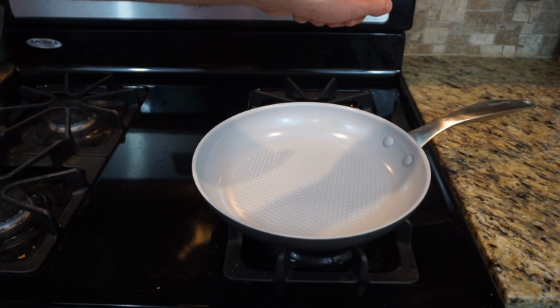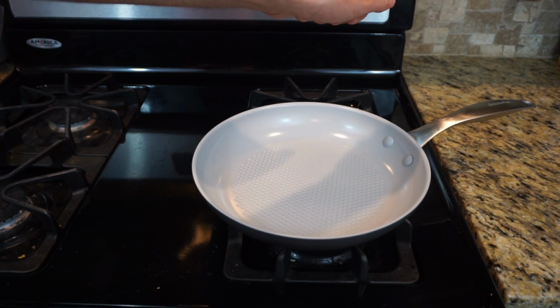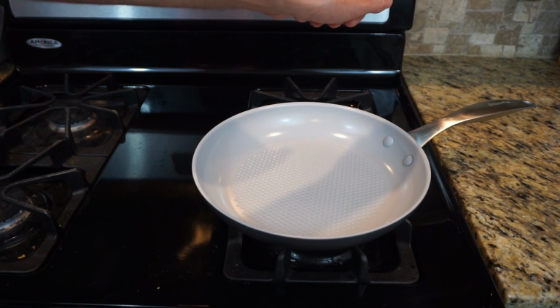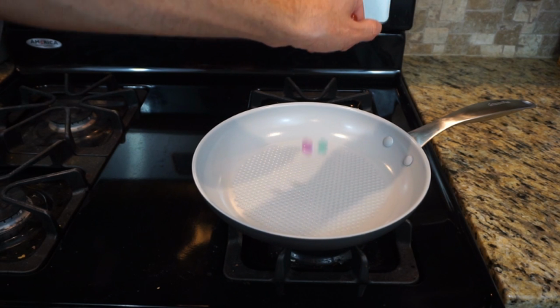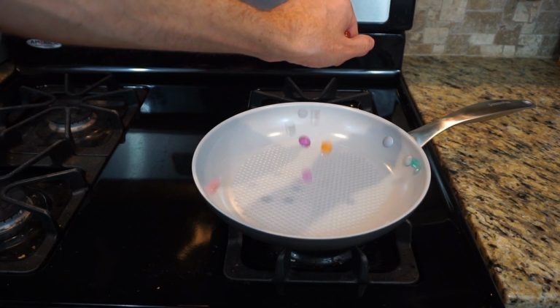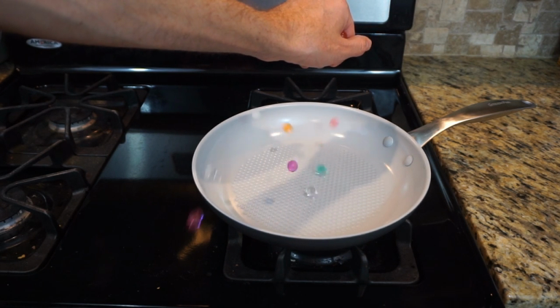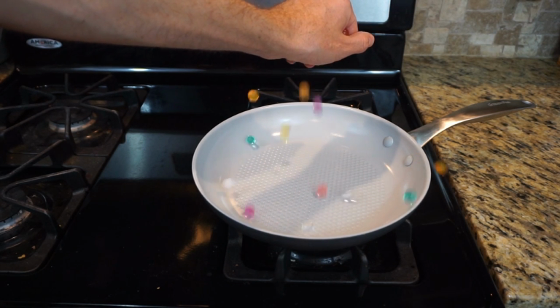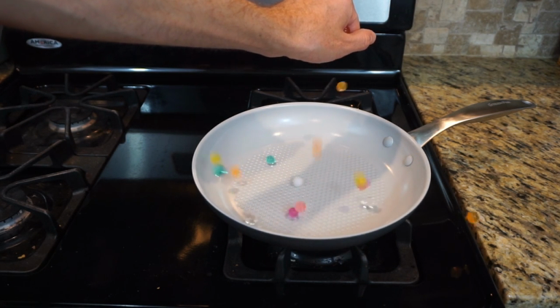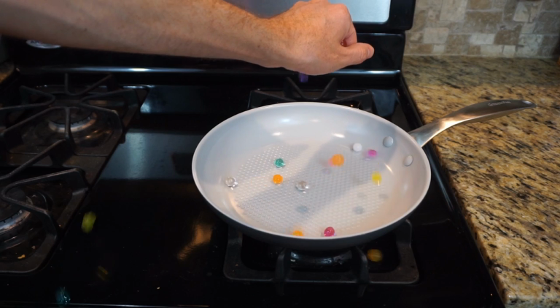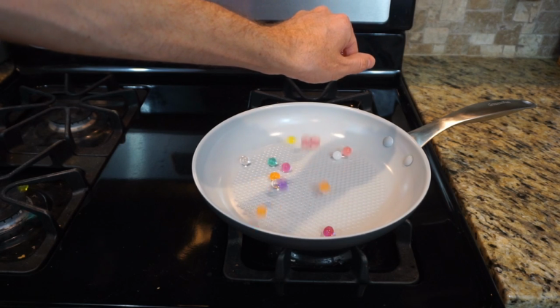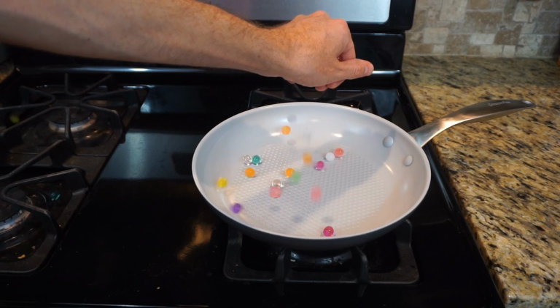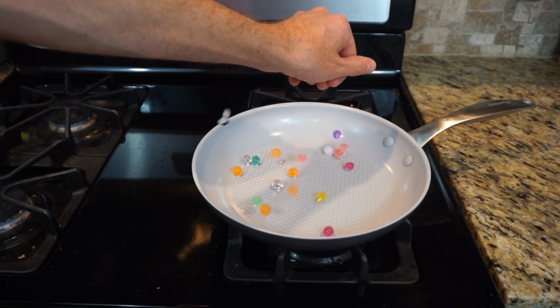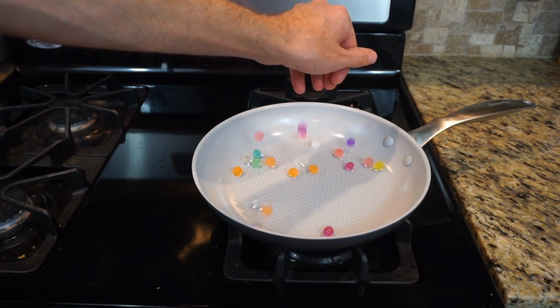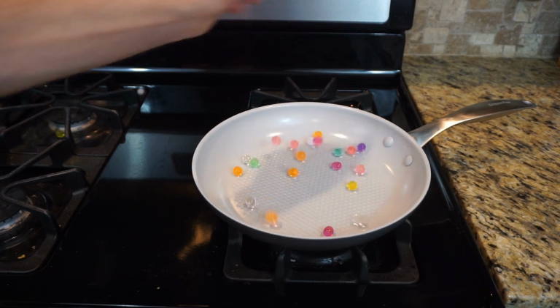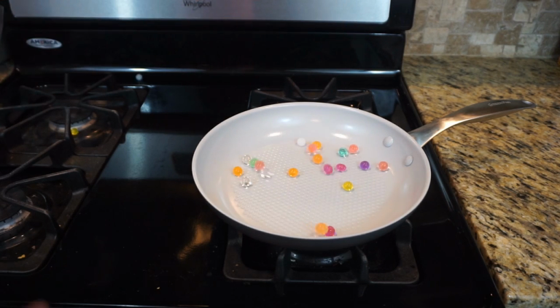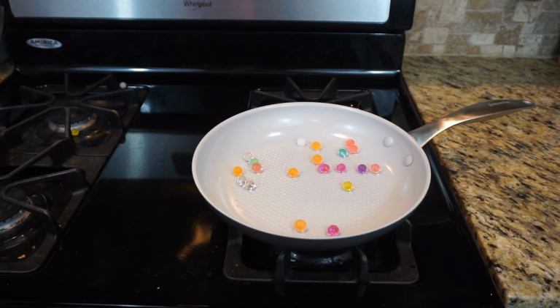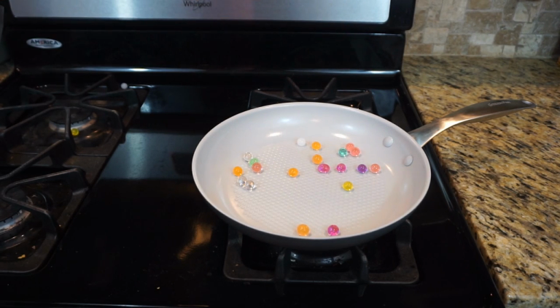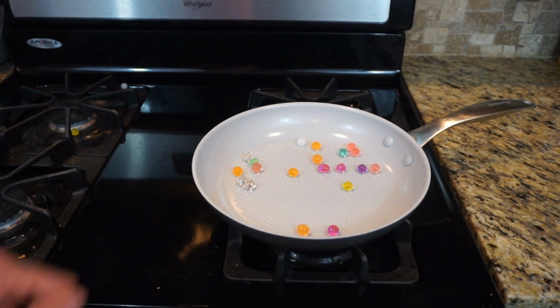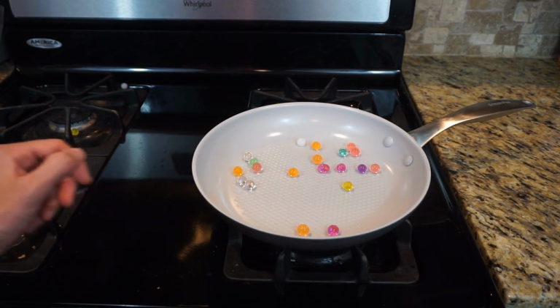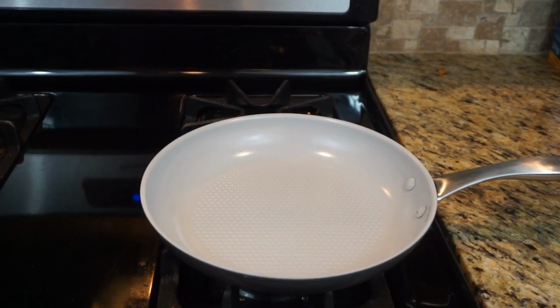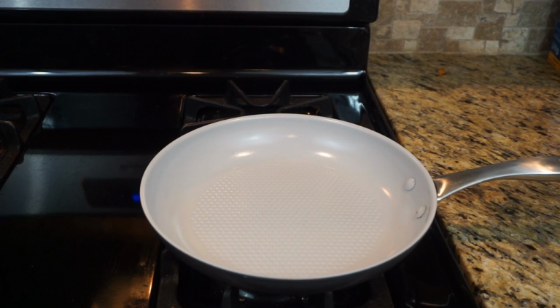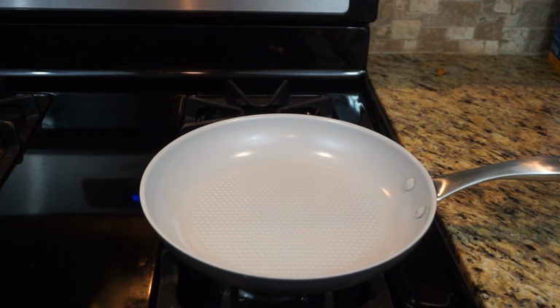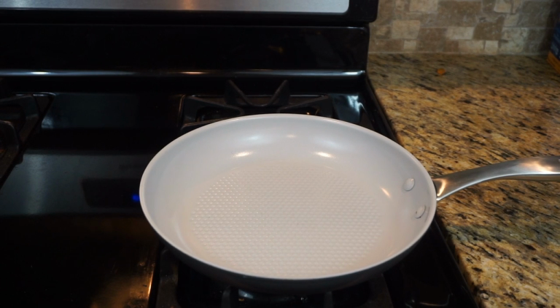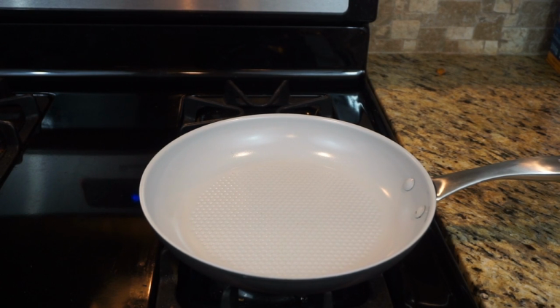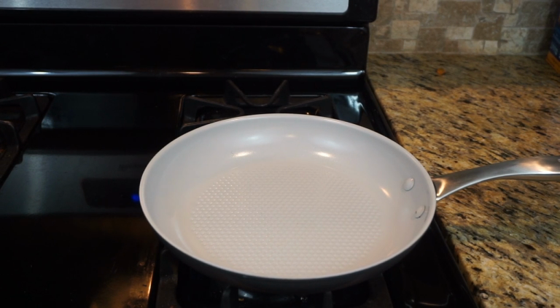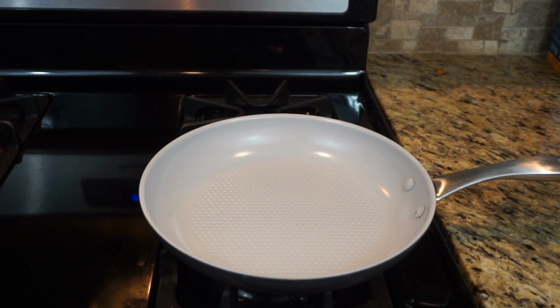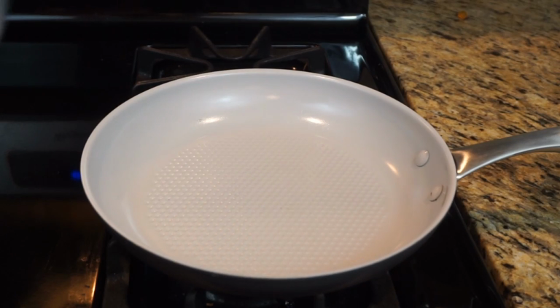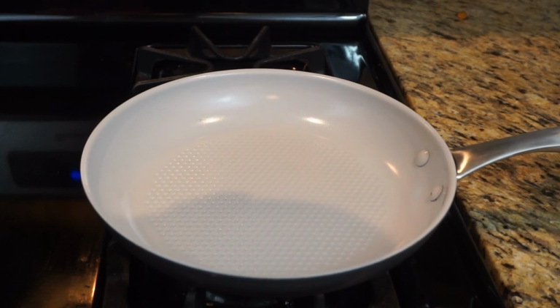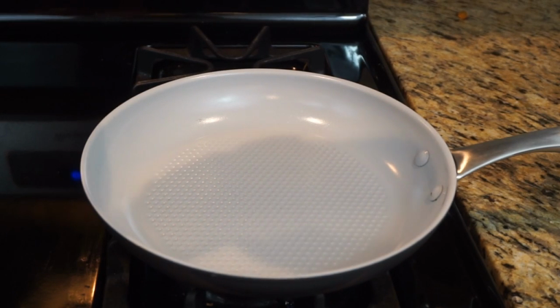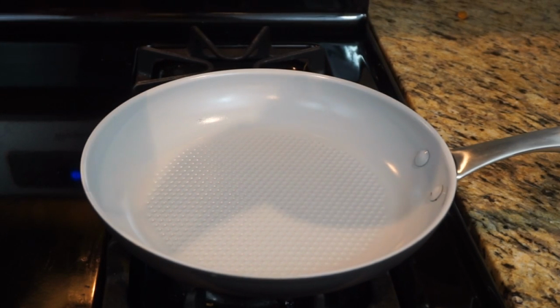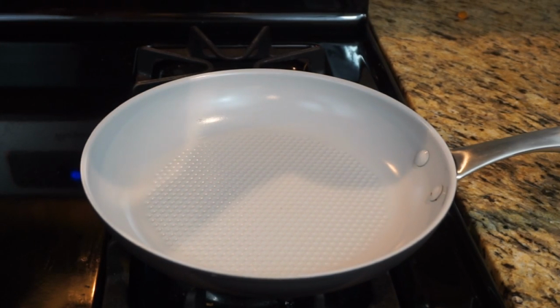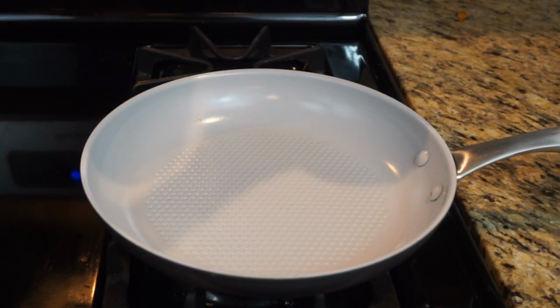First, let's see what happens when you put them in a normal cold pan. They do bounce, but they stop very quickly. And here's what happens when you drop them in a hot pan — okay, here's clear Orbeez like water droplets.